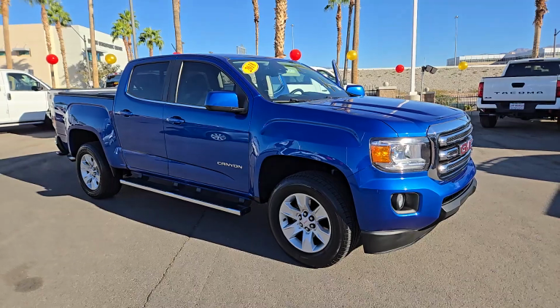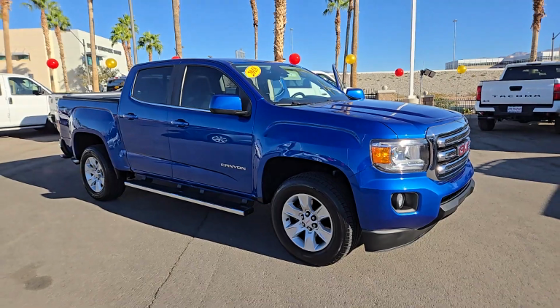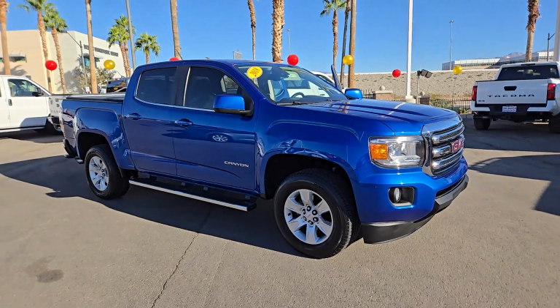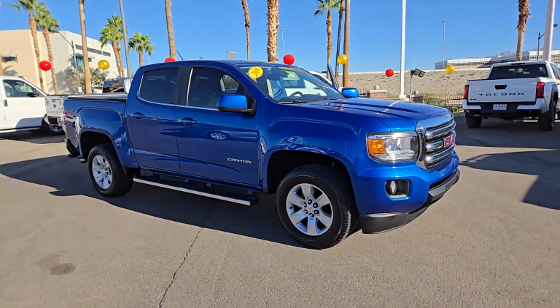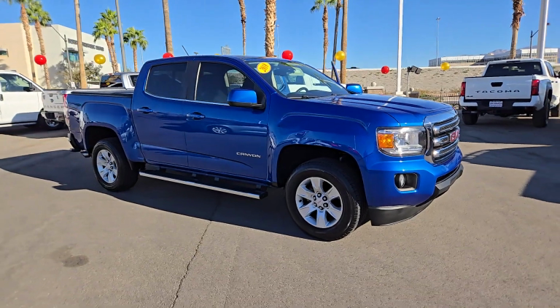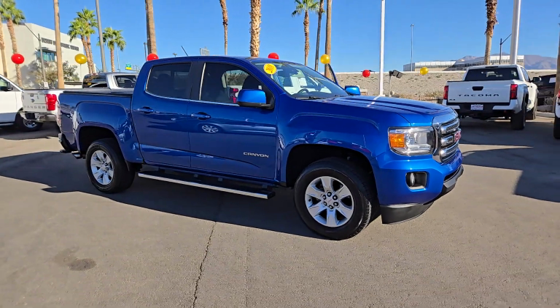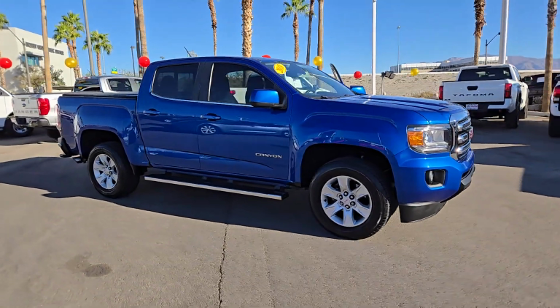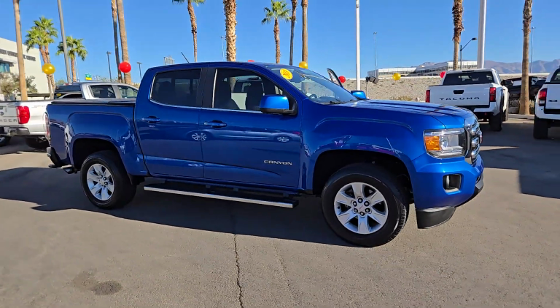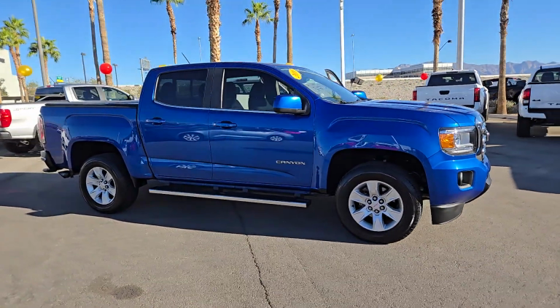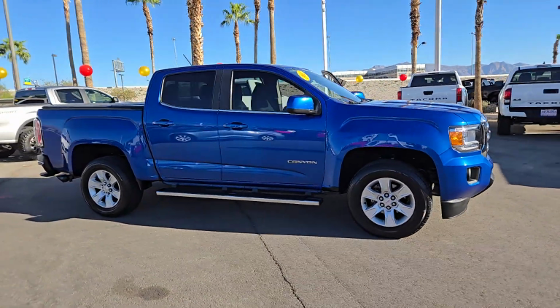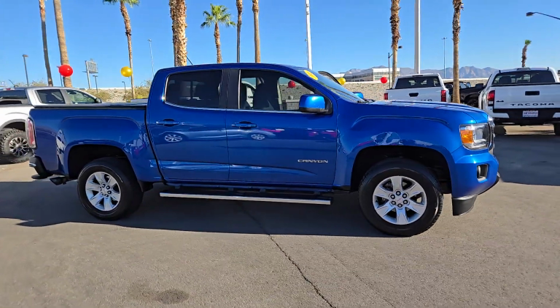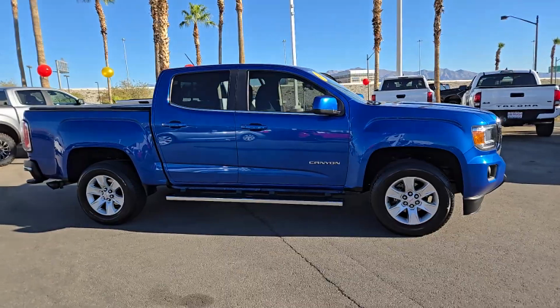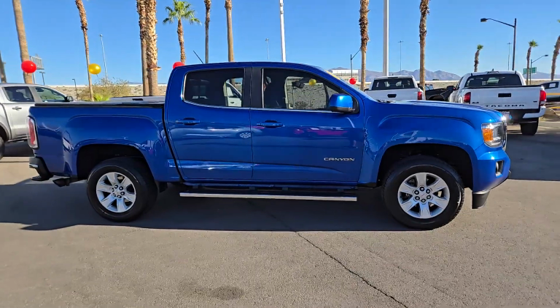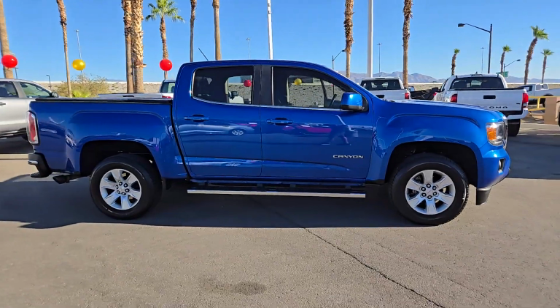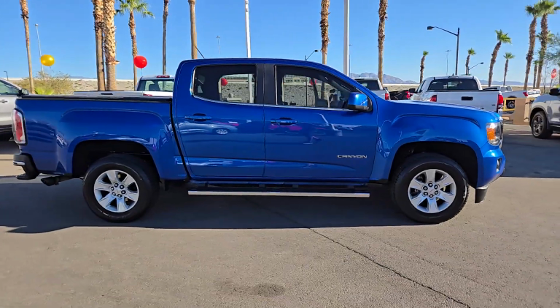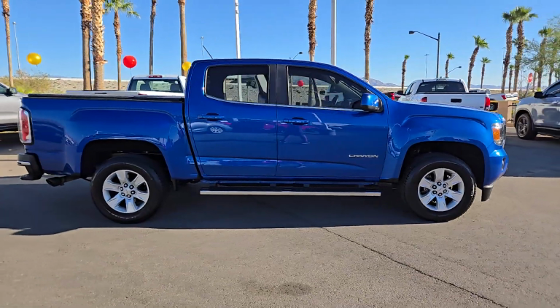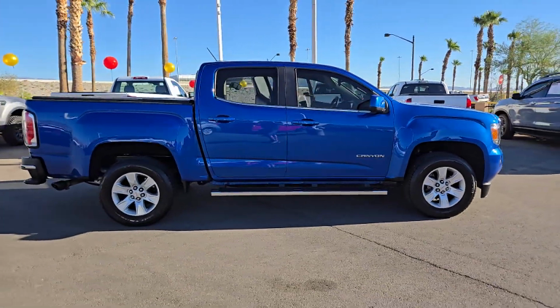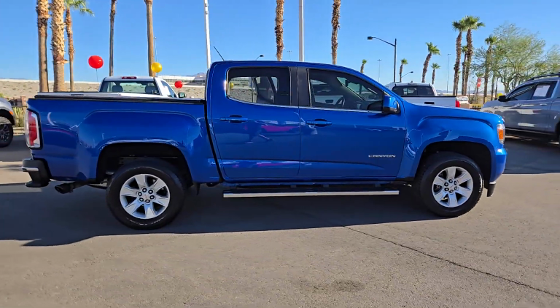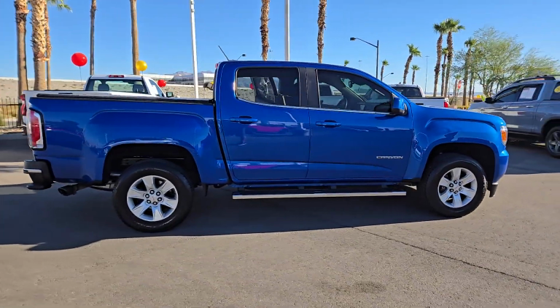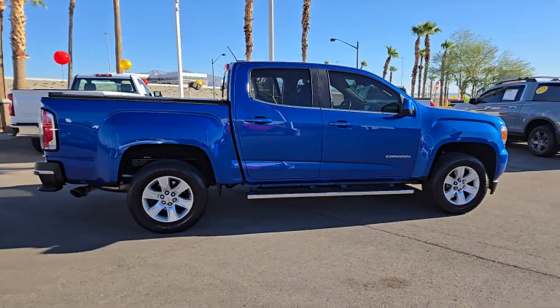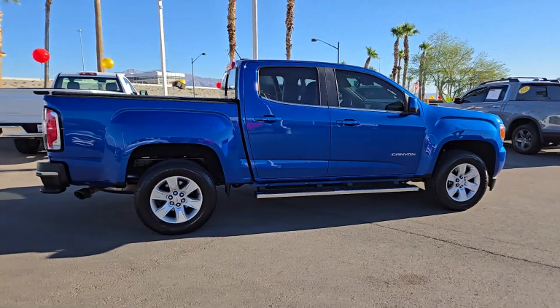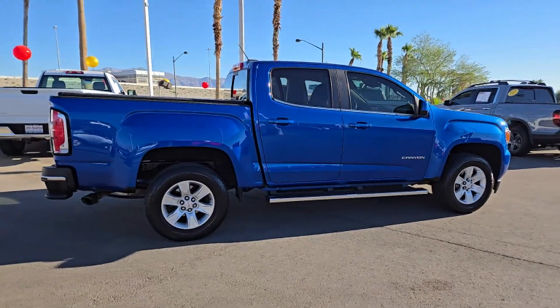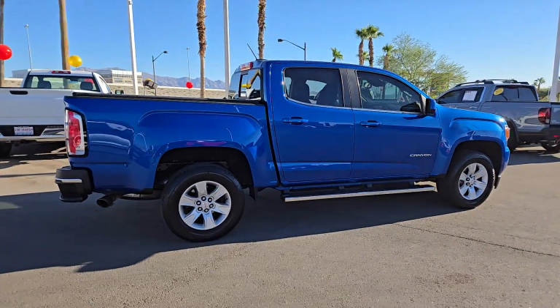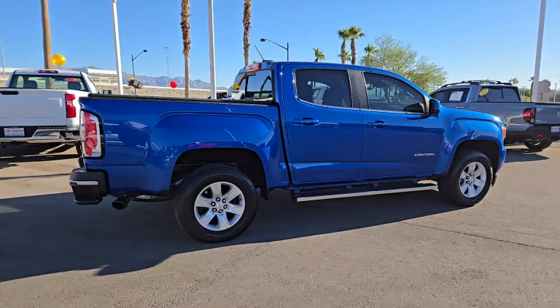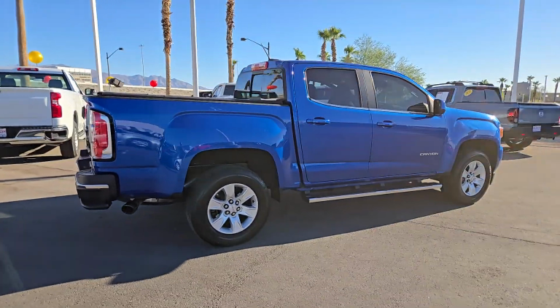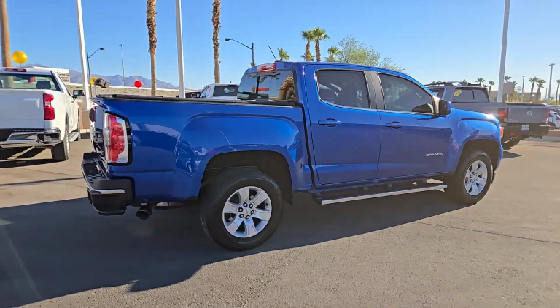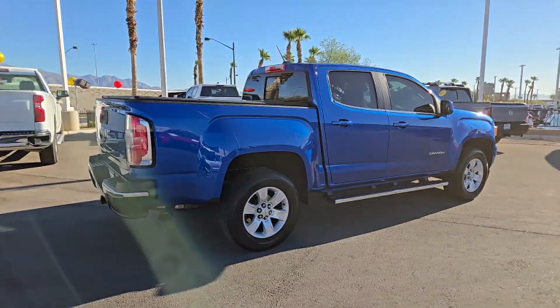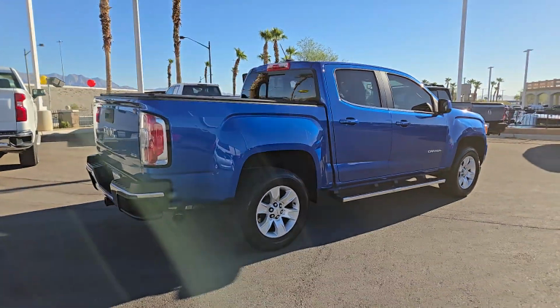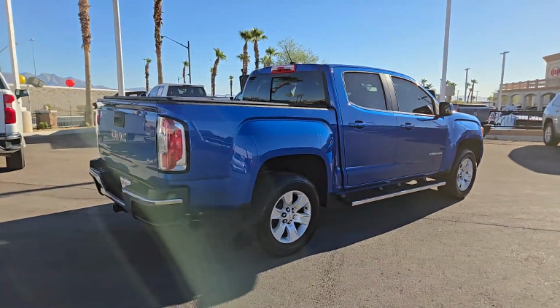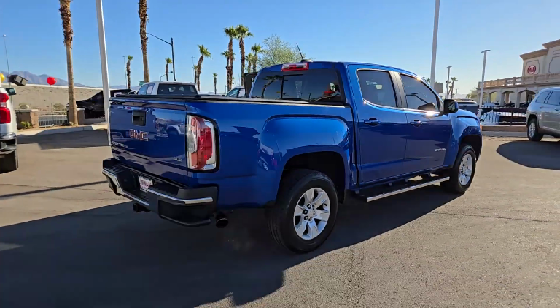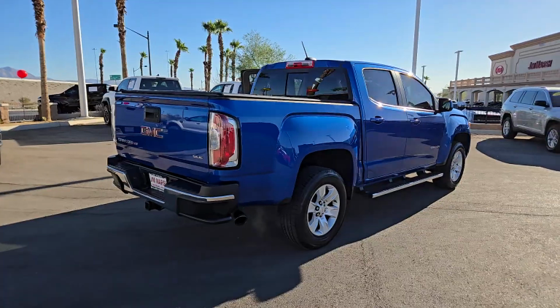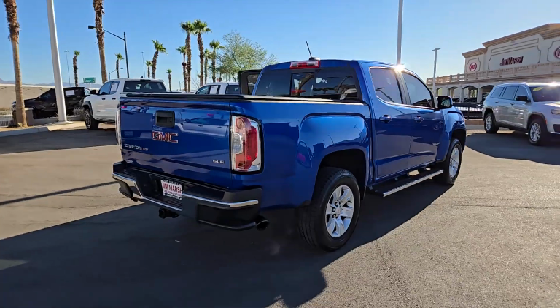Here is a wonderful 2018 GMC Canyon. With less than 80,000 miles on the odometer, this vehicle provides excellent value. Here's a well-built Canyon that's right-sized to fit perfectly into your modern lifestyle.